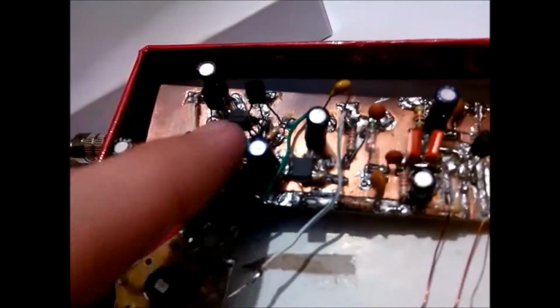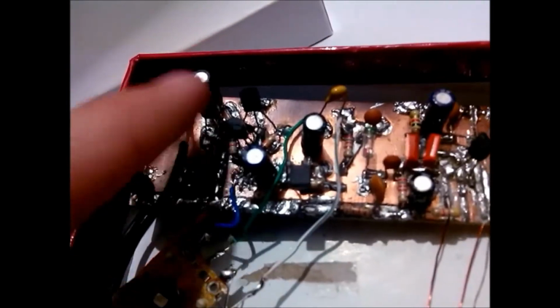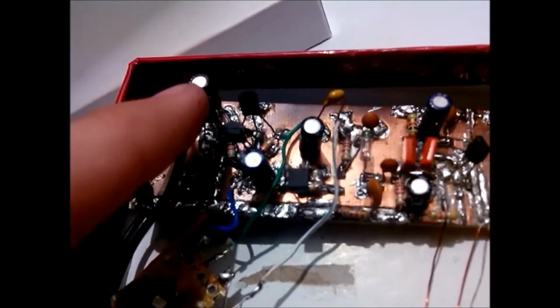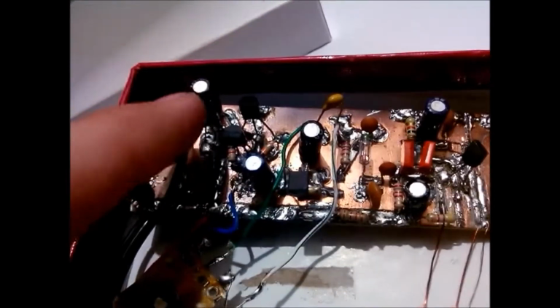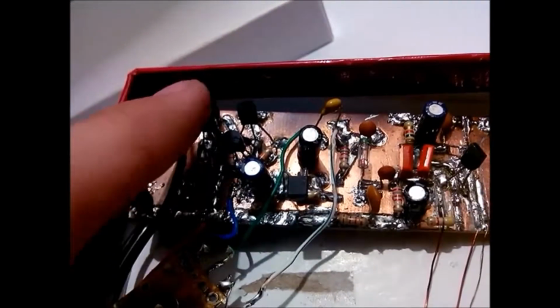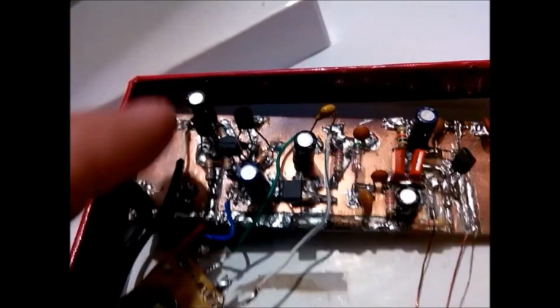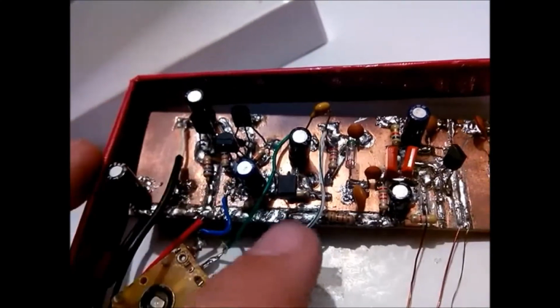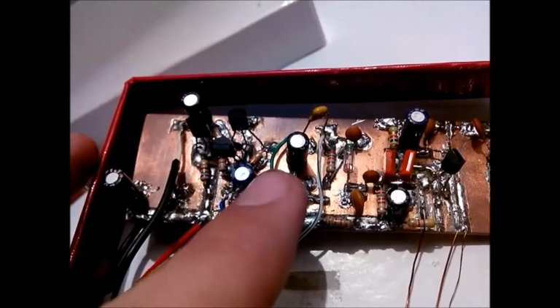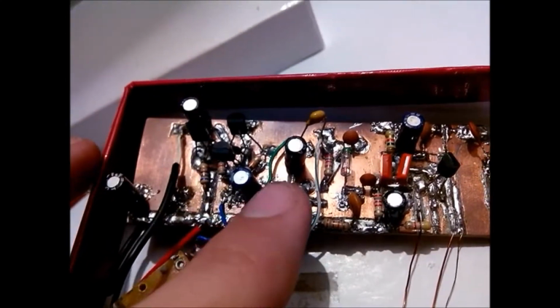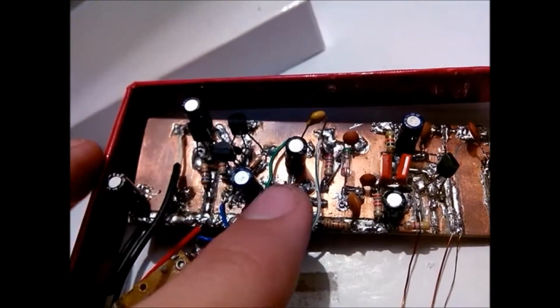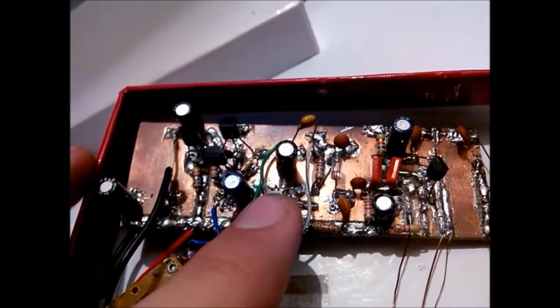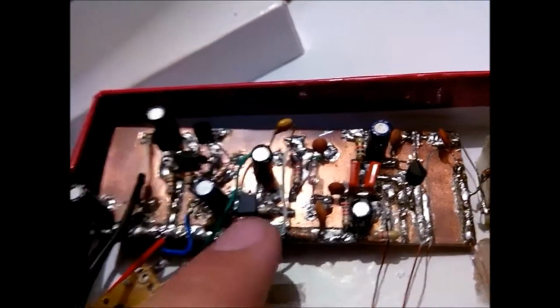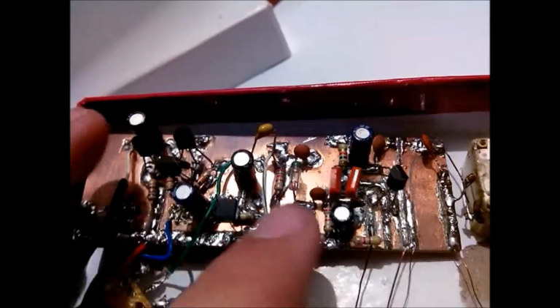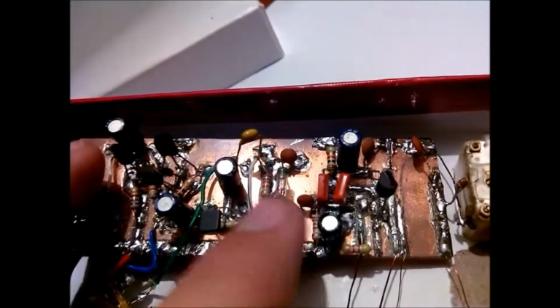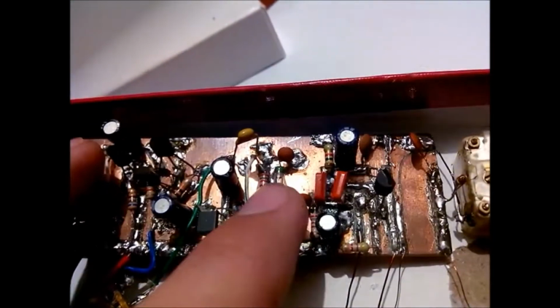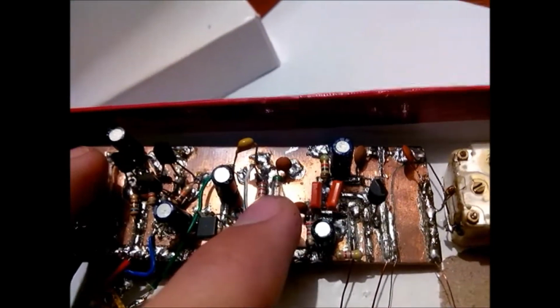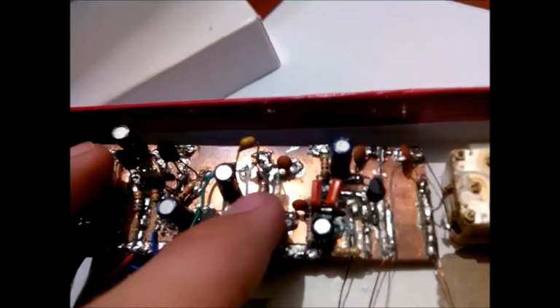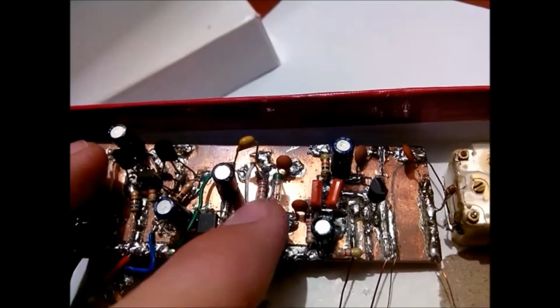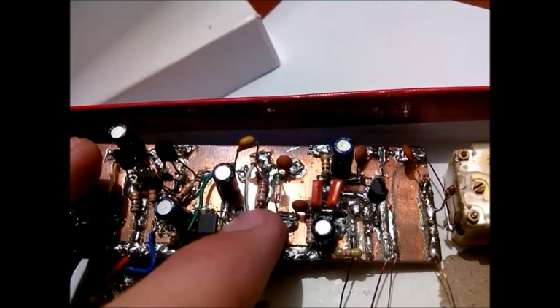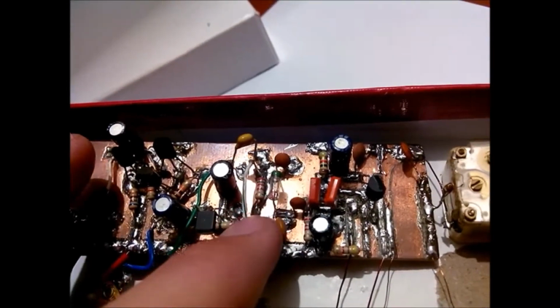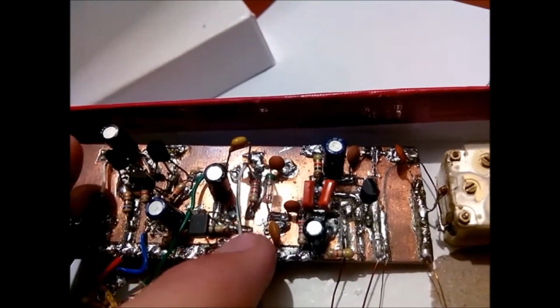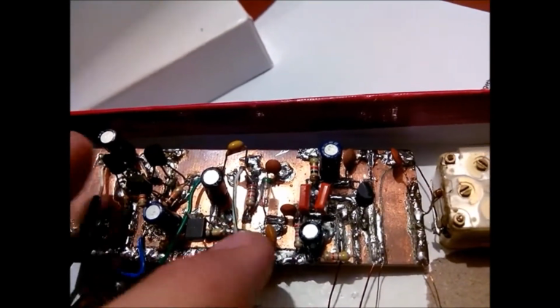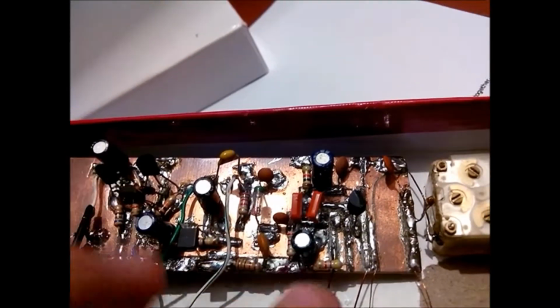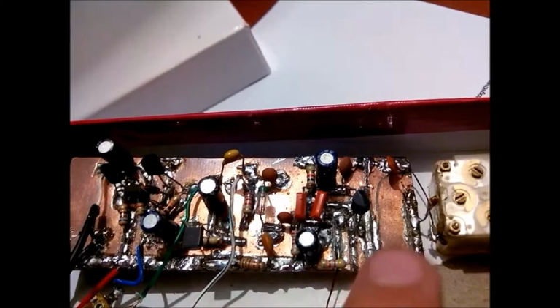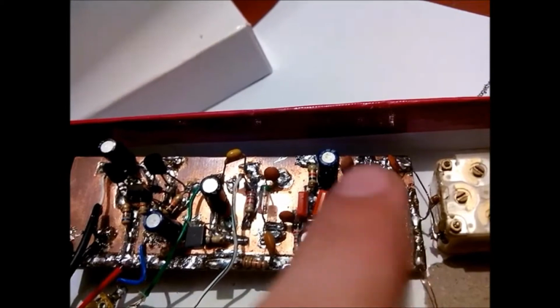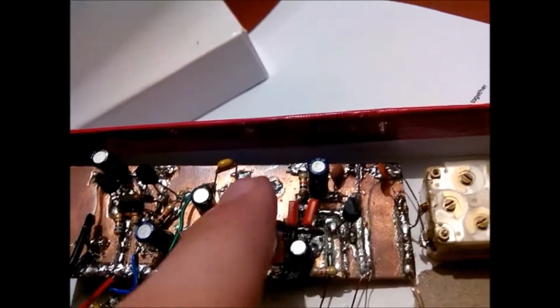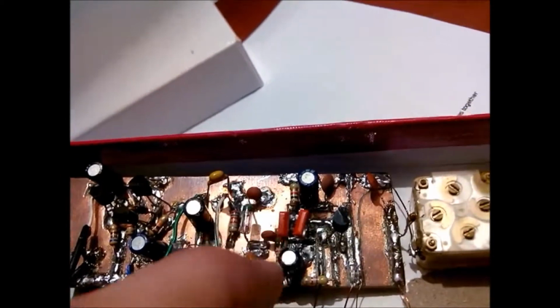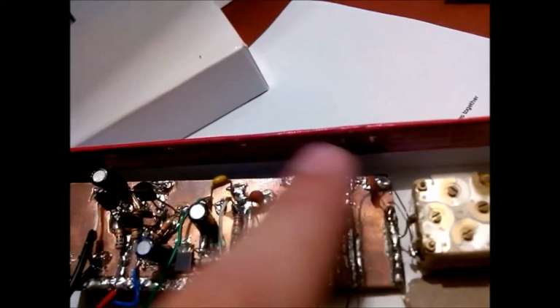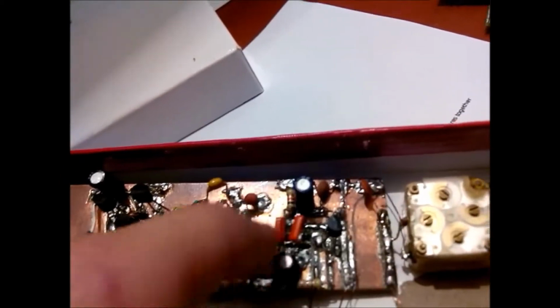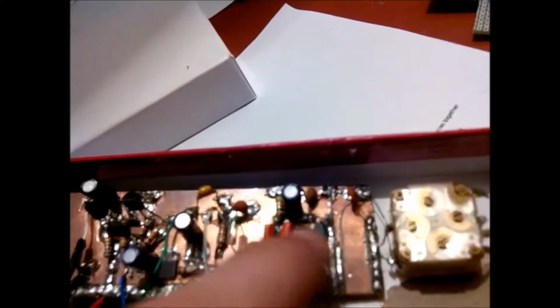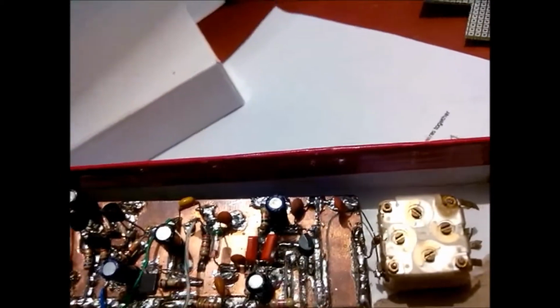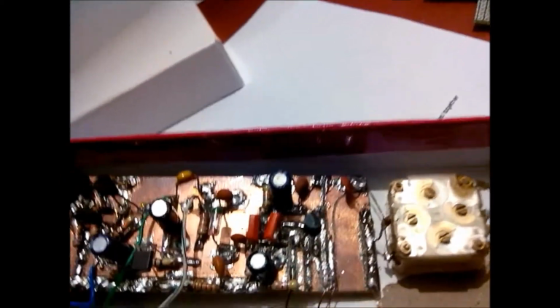There's an audio amplifier here, a pre-amplifier, a germanium diode detector — nothing fancy at all. This is the RF amplifier, the radio frequency one.